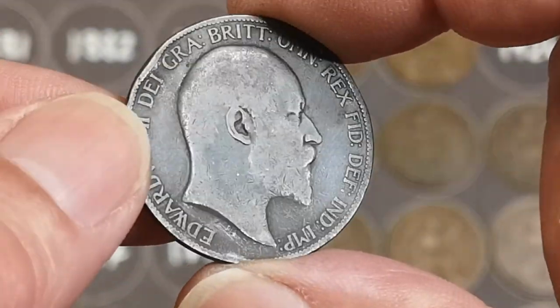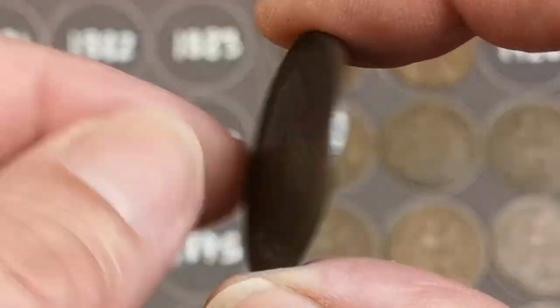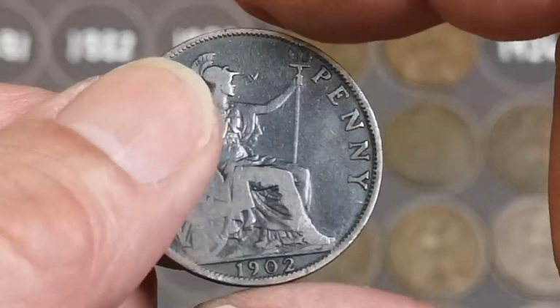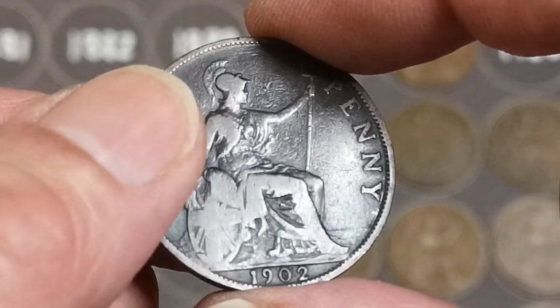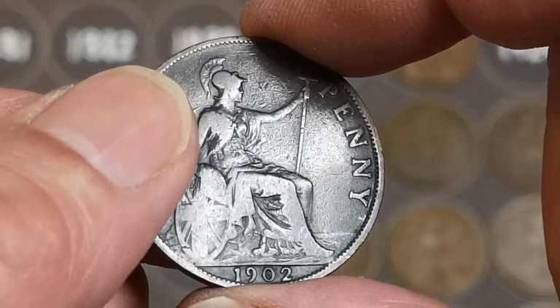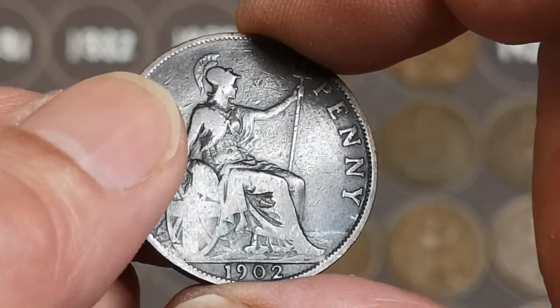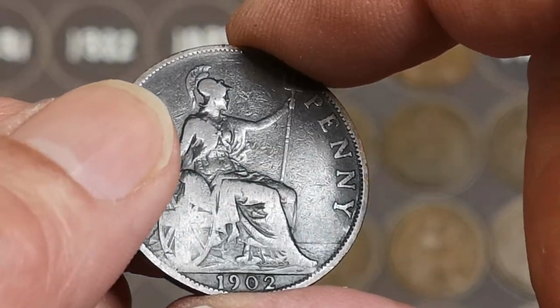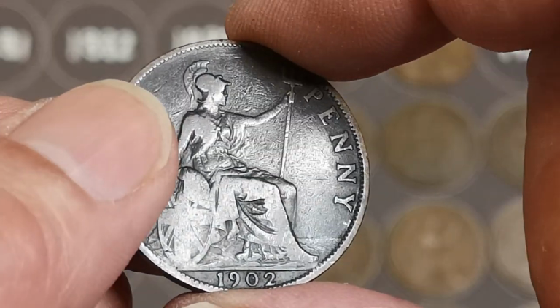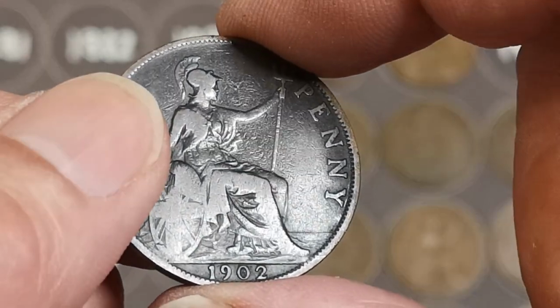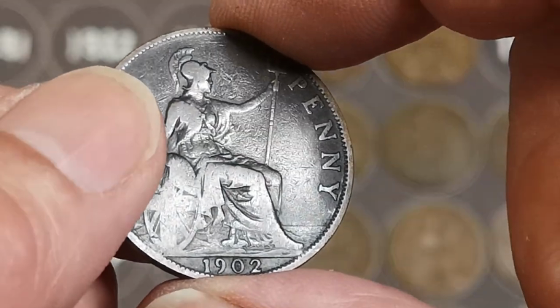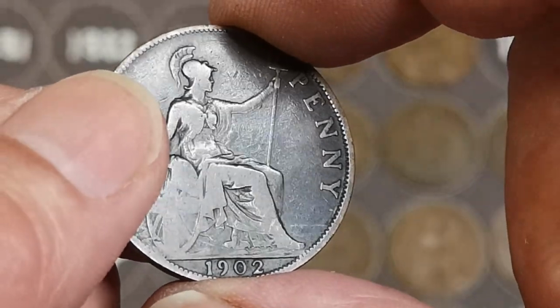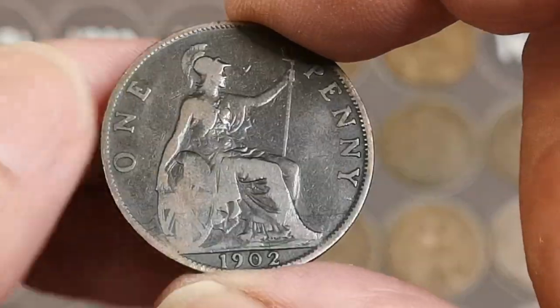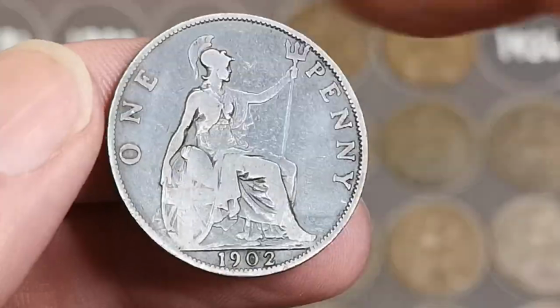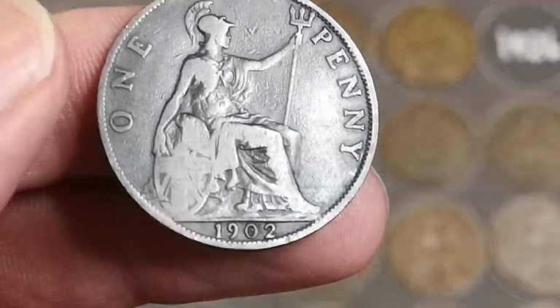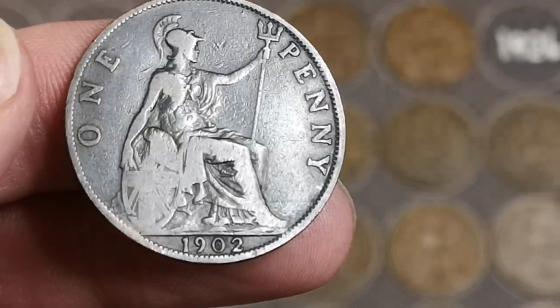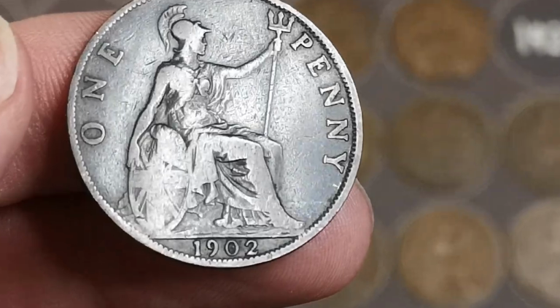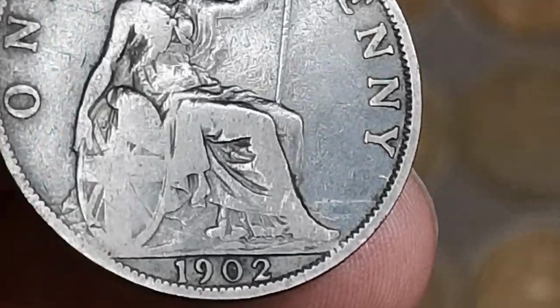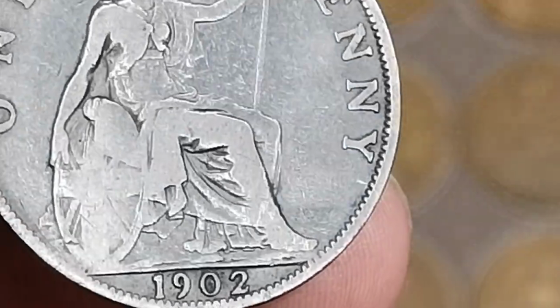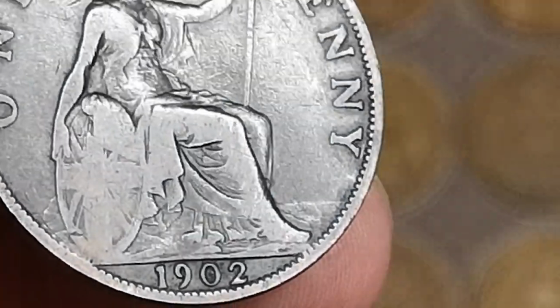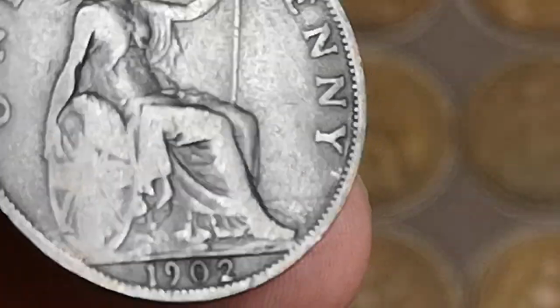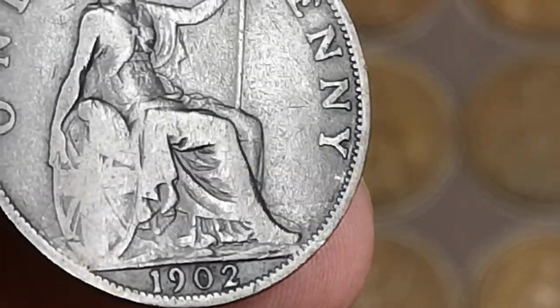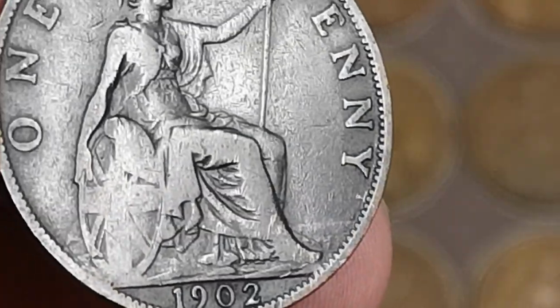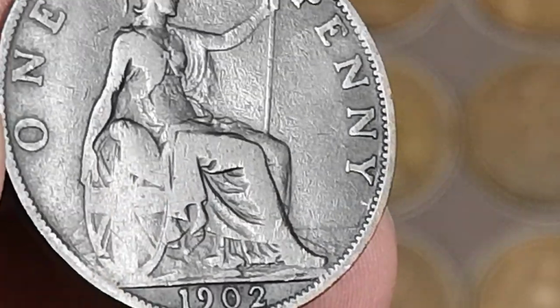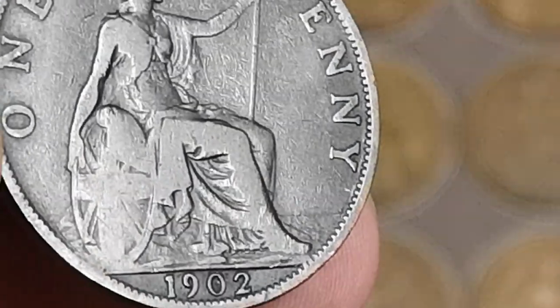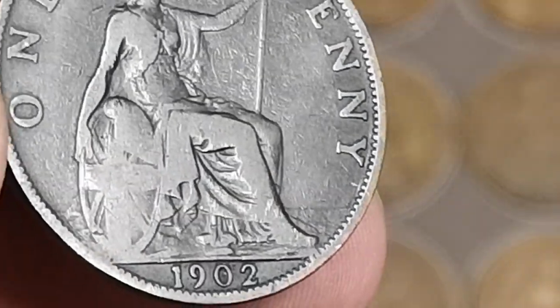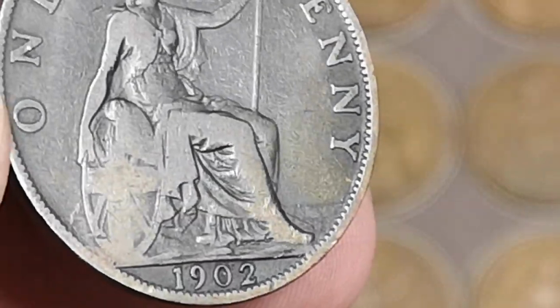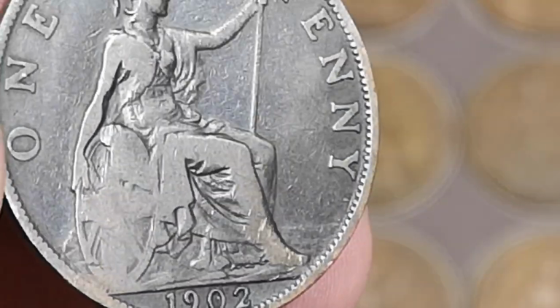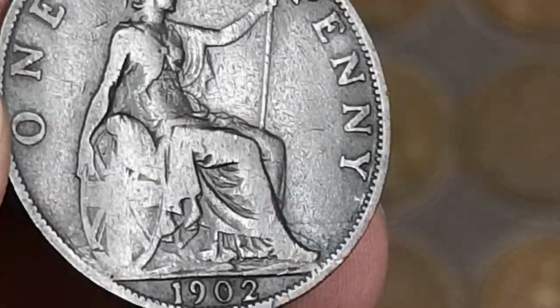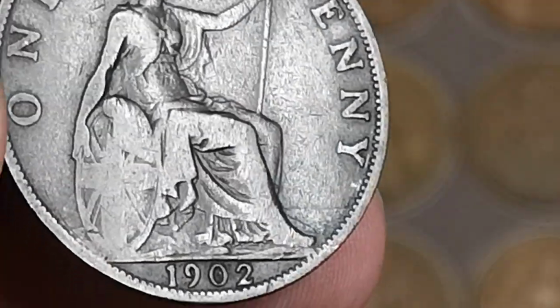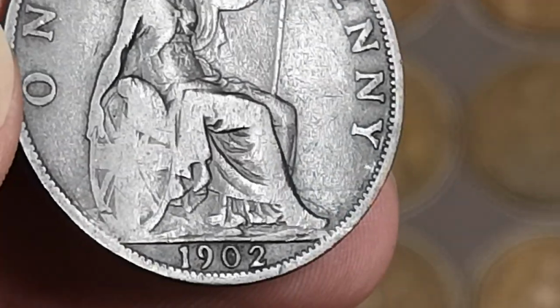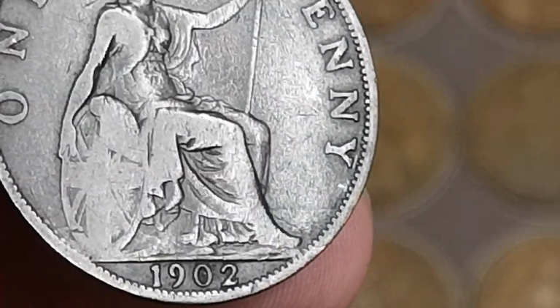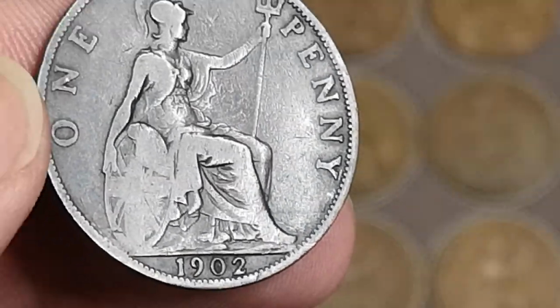There's King Edward VII, 1902. Is that a low tide? That is a low tide, straight away. First 1902 is a low tide.